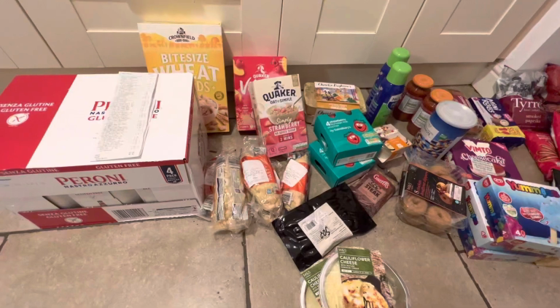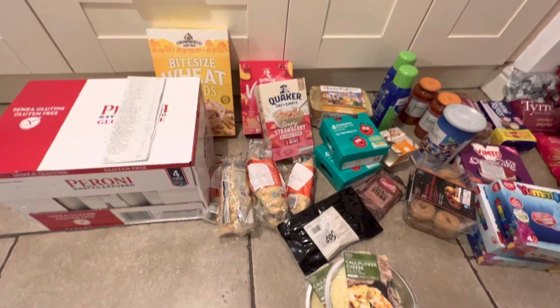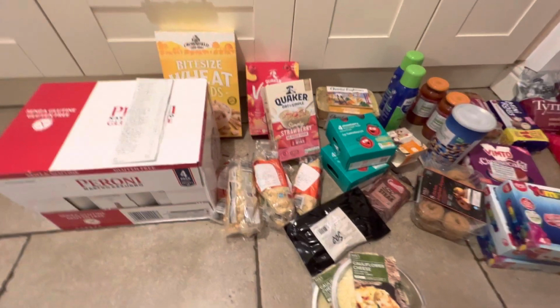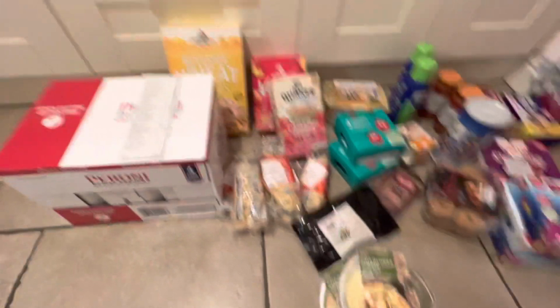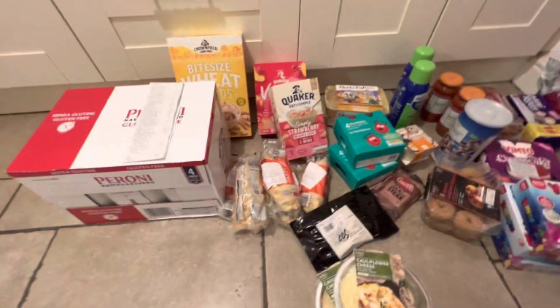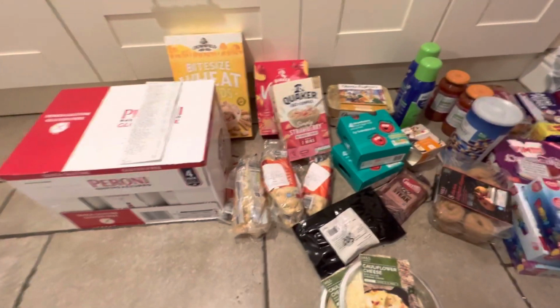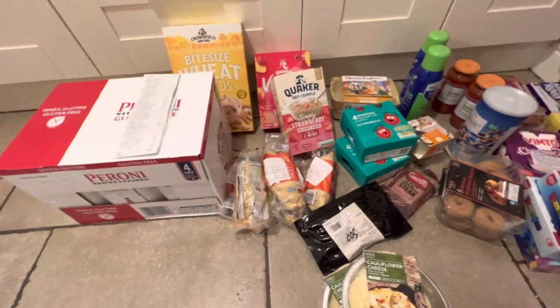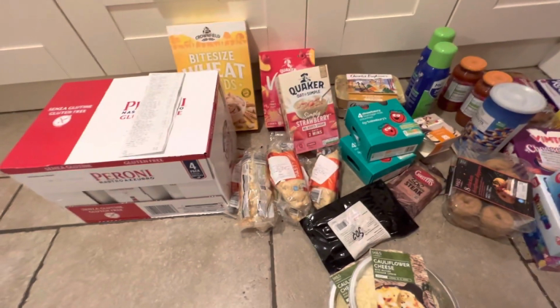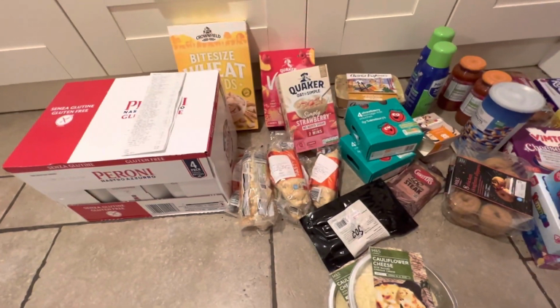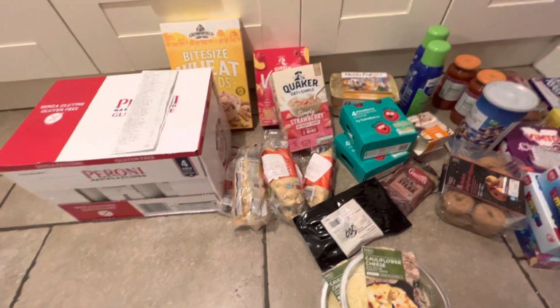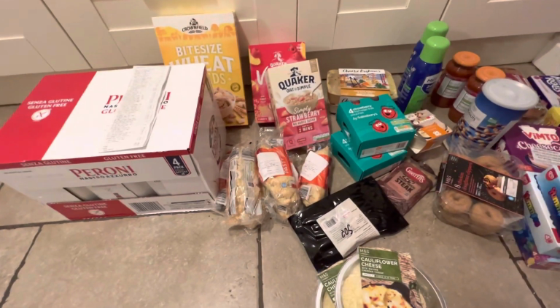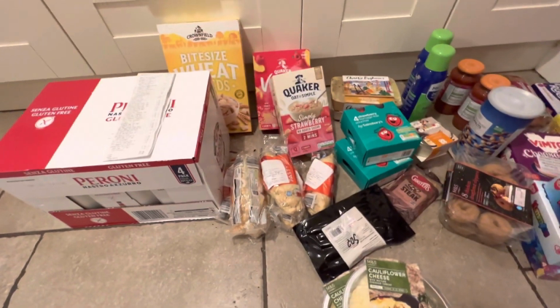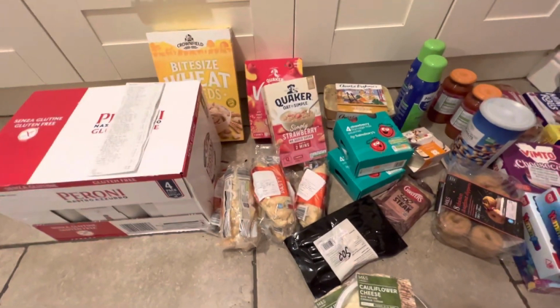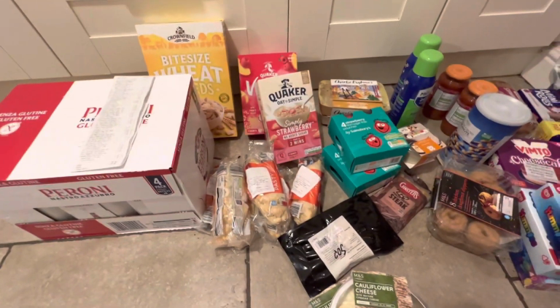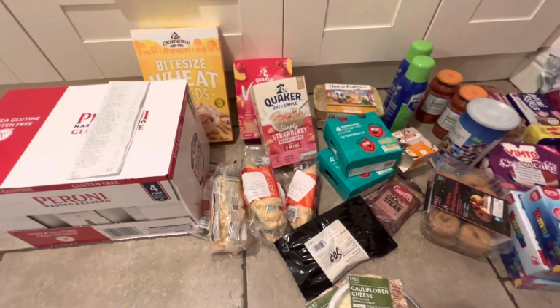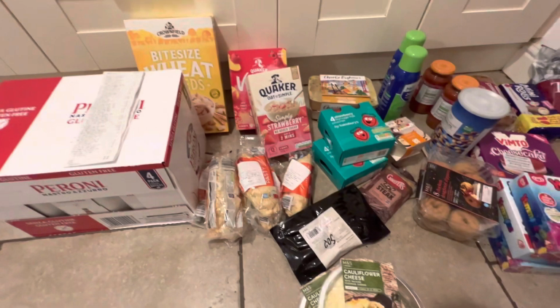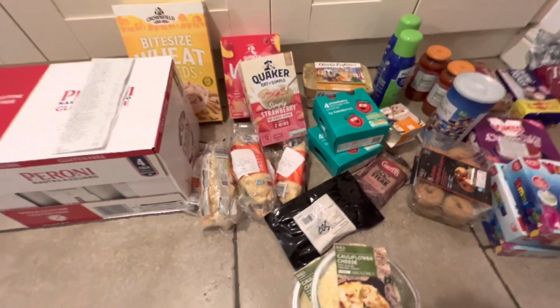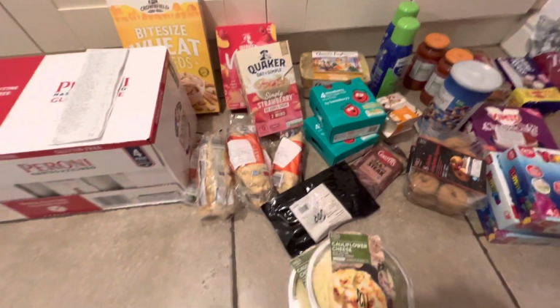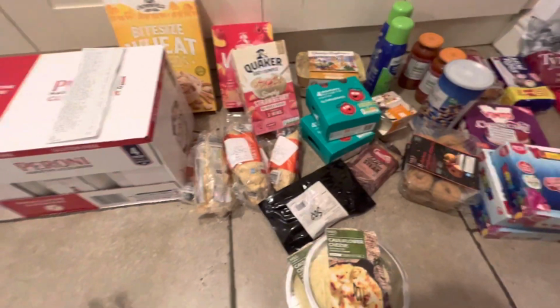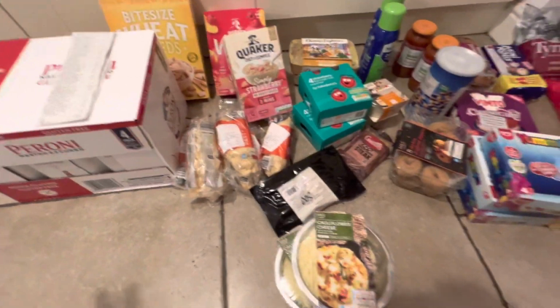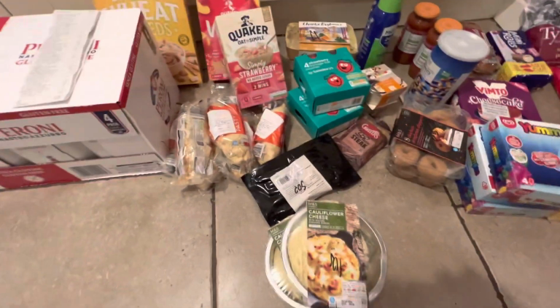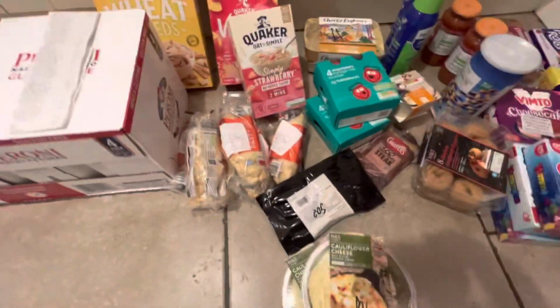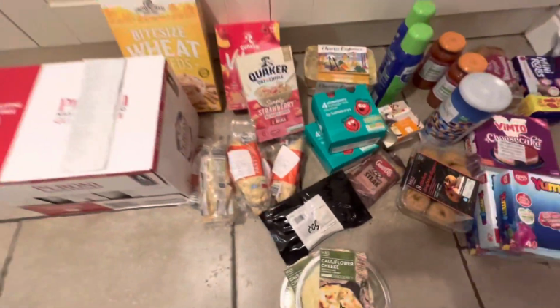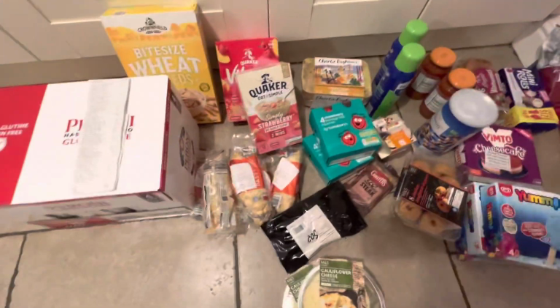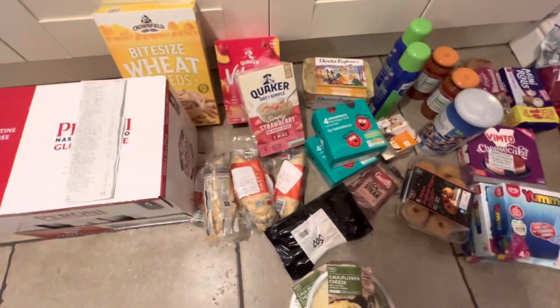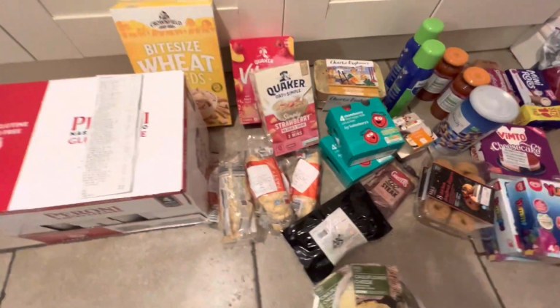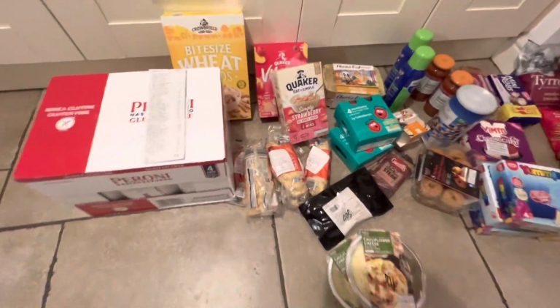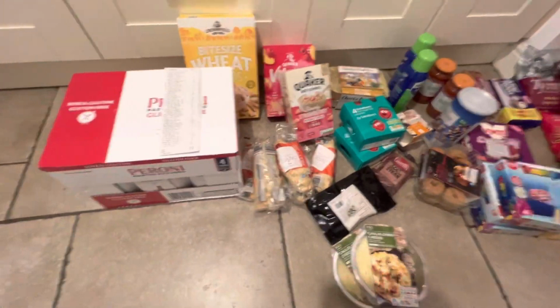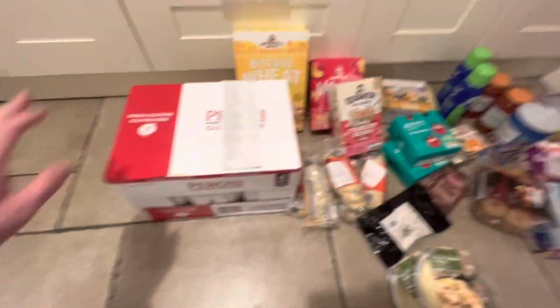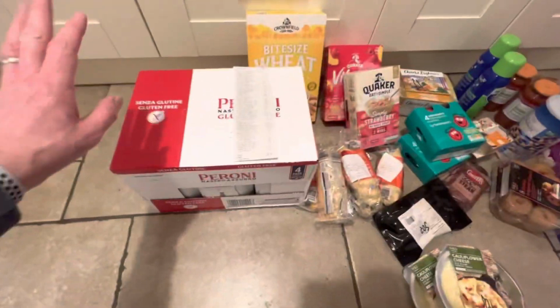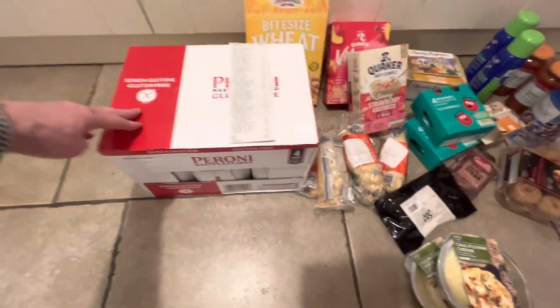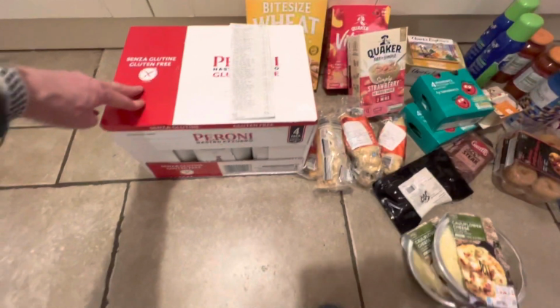If you just watched my 'Too Good To Go' video — this is from The Company Shop. This is what I actually bought. I normally went in there to get some bits.